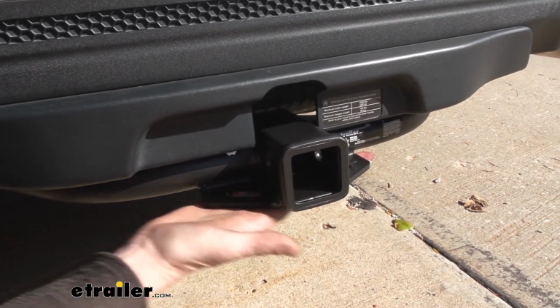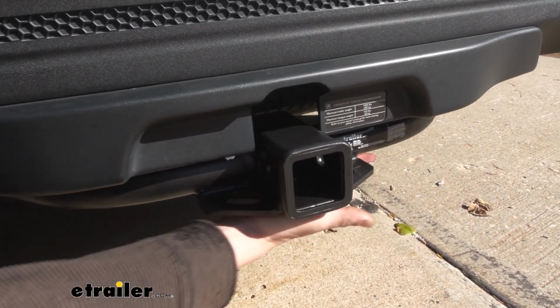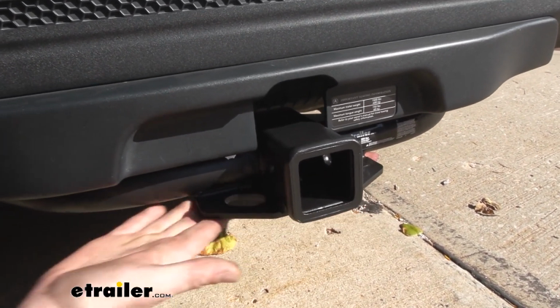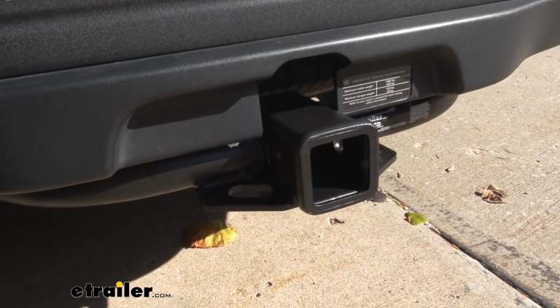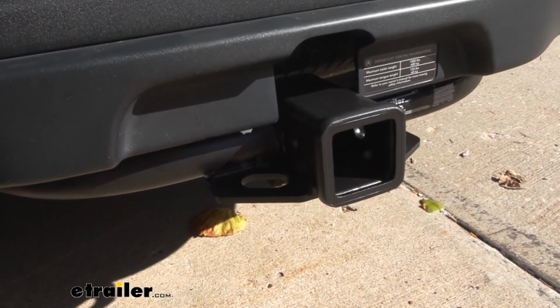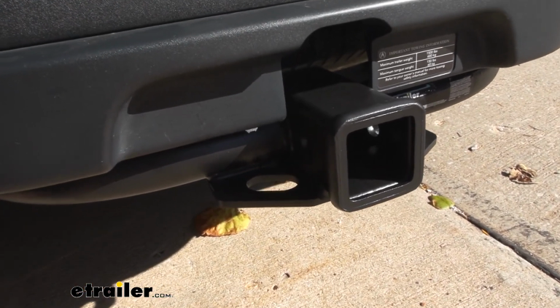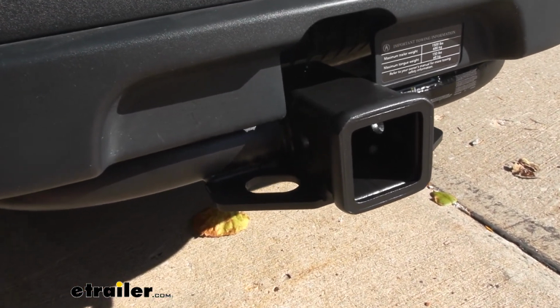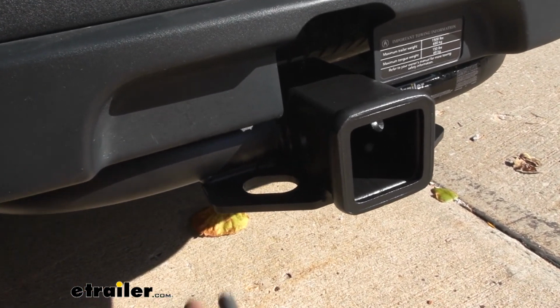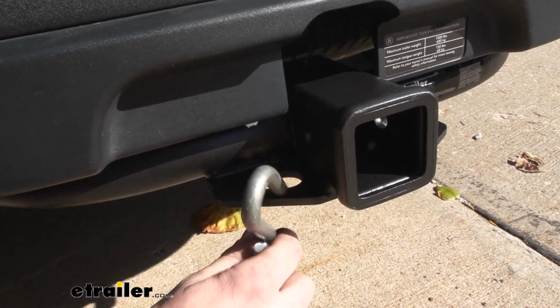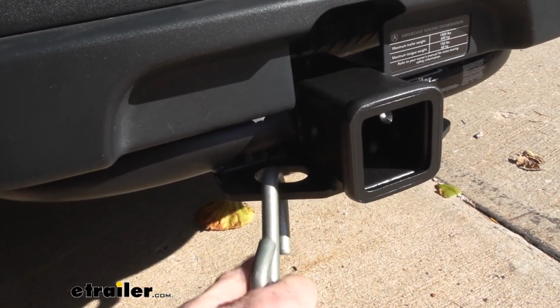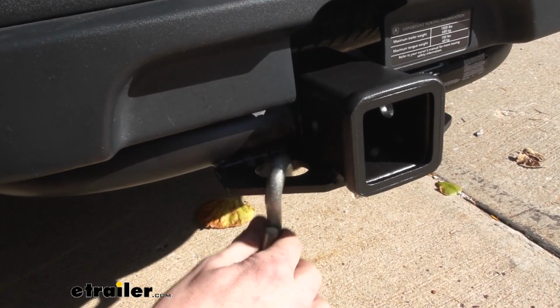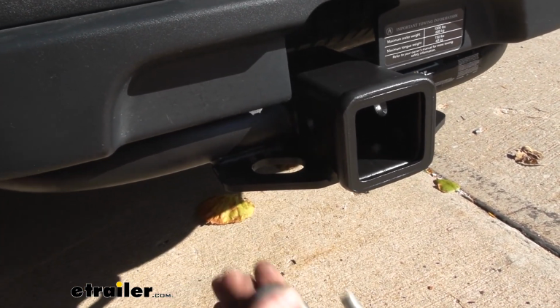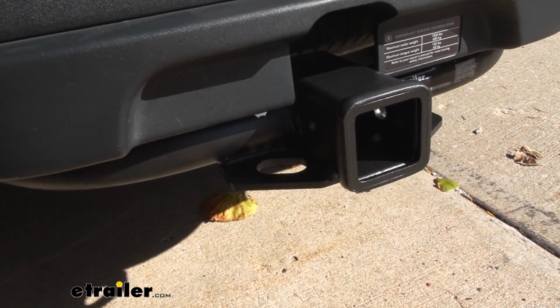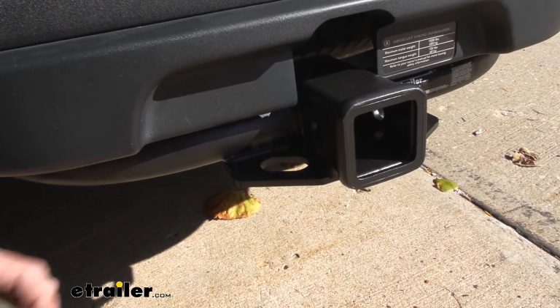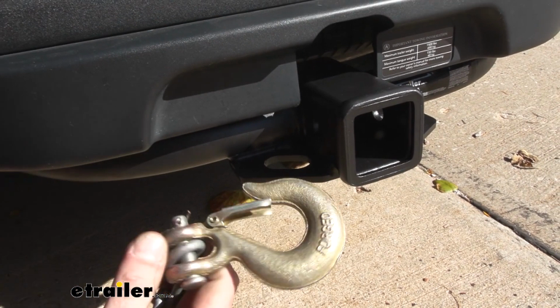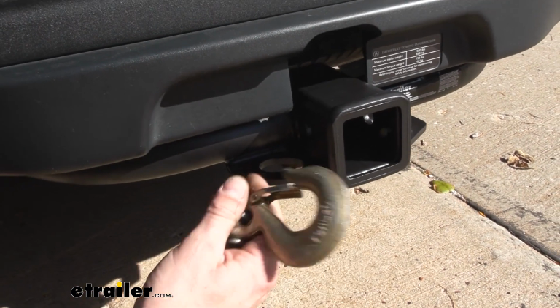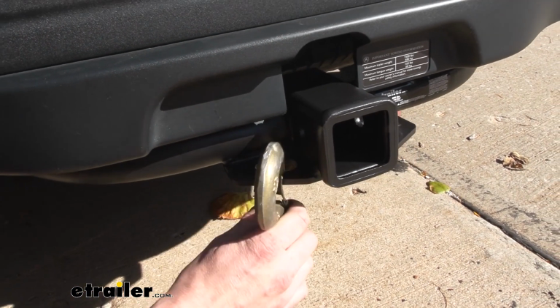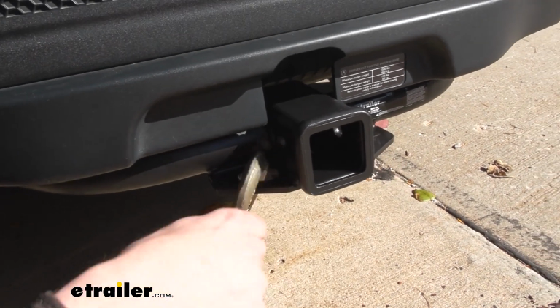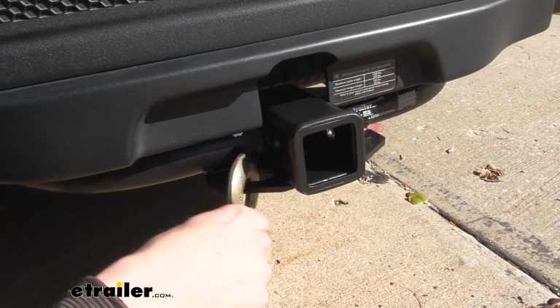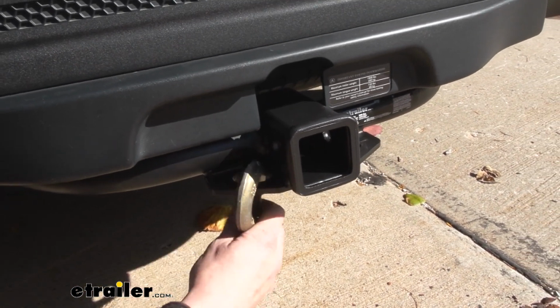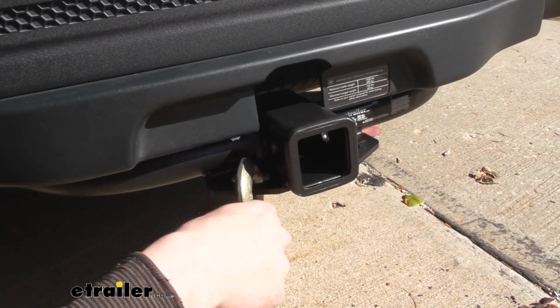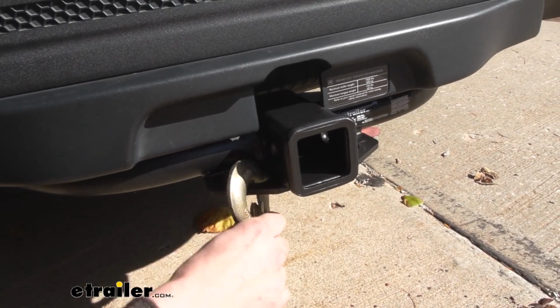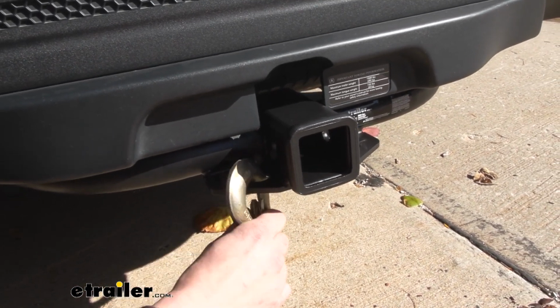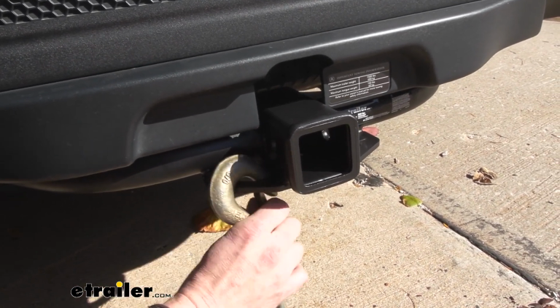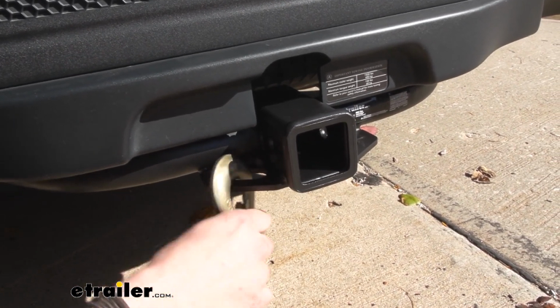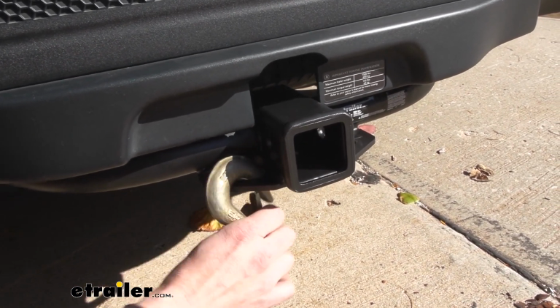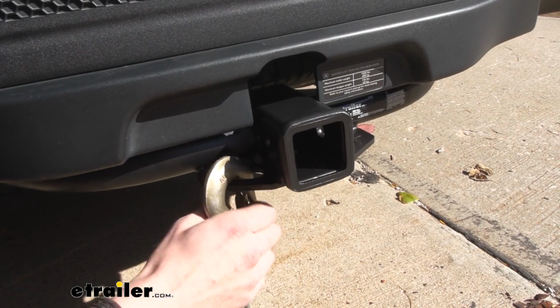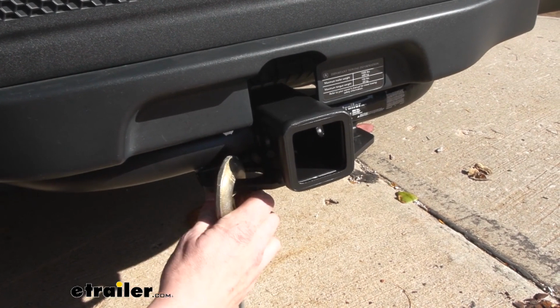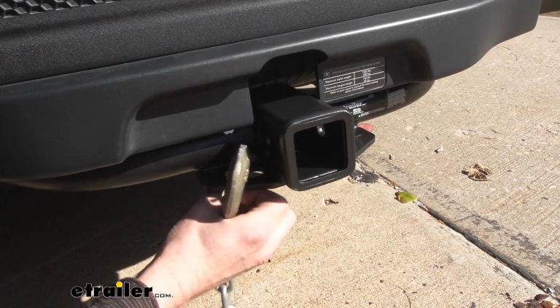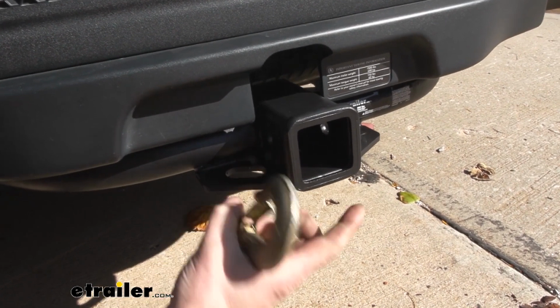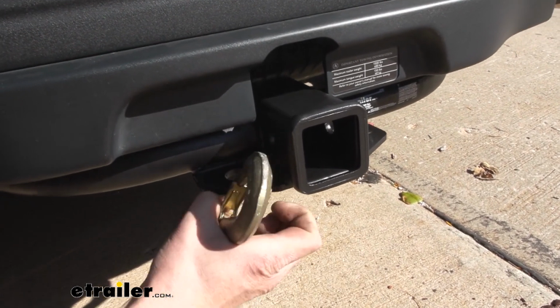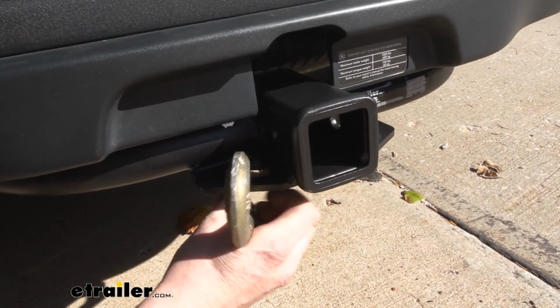On the bottom we have plate-style safety chain loops with a moderate-size opening. A small chain goes on and off easily, and our big chain can also go on and off — it hangs up just a little bit in a certain spot, but you can easily put them on and off.